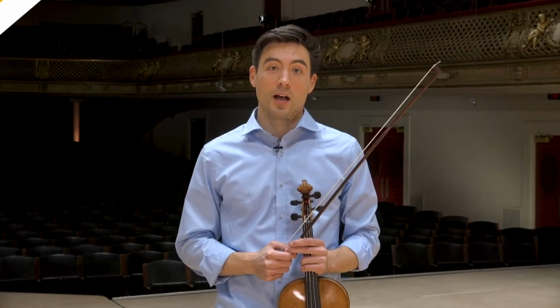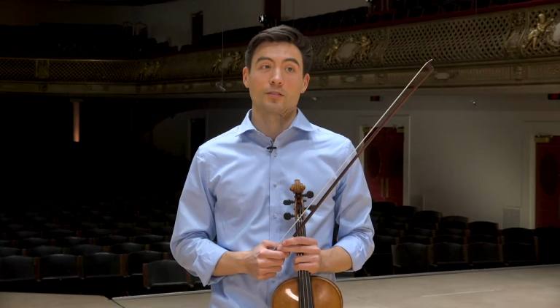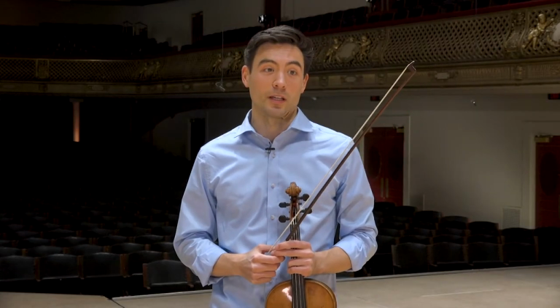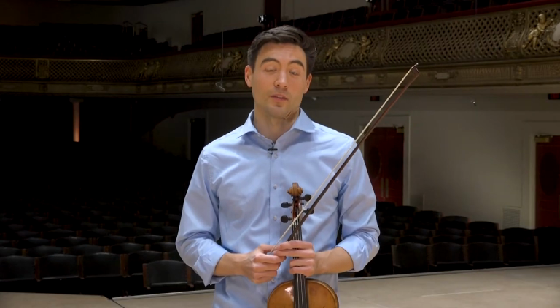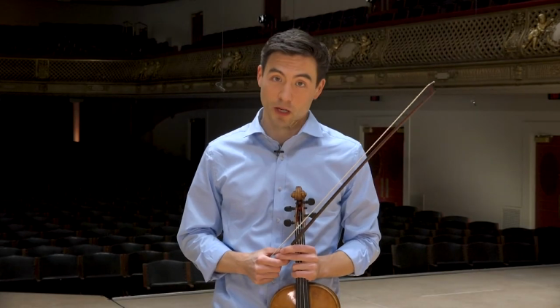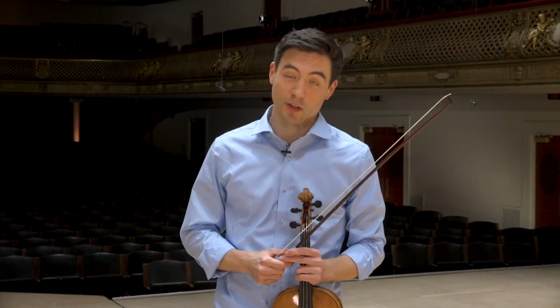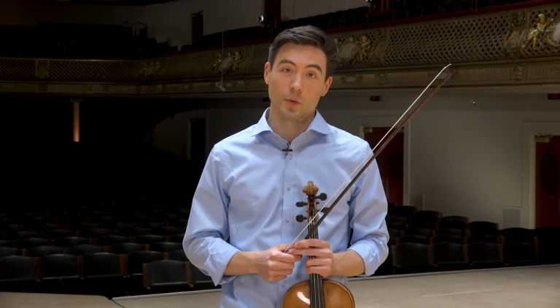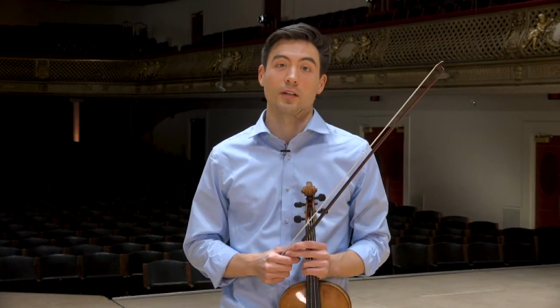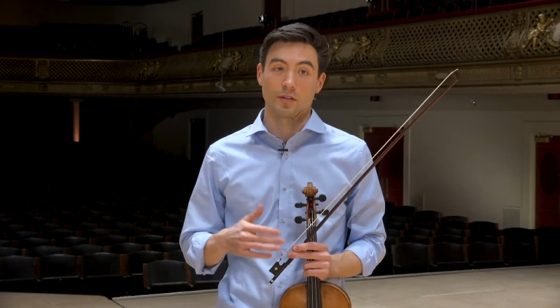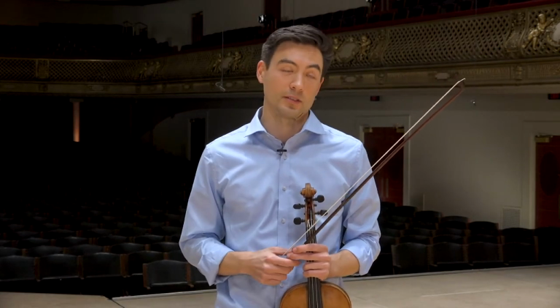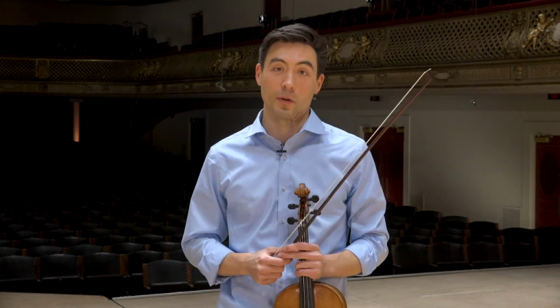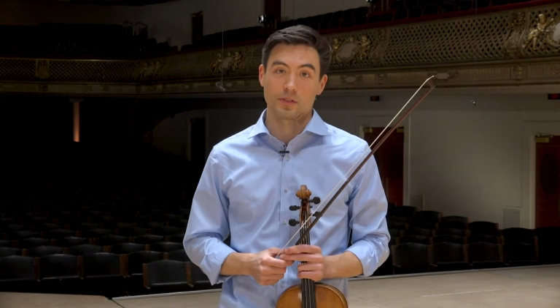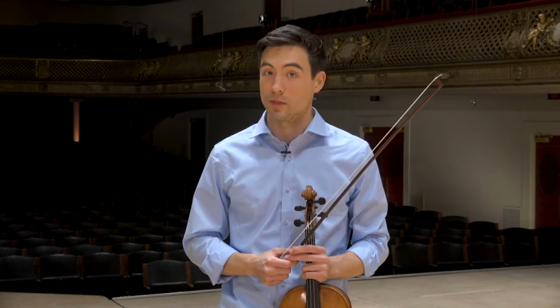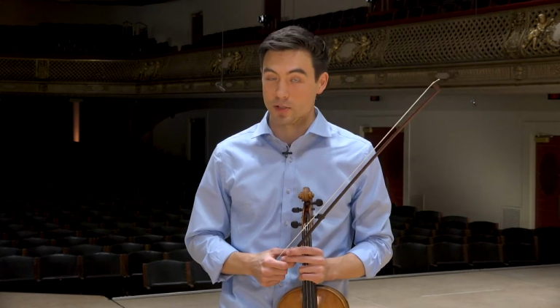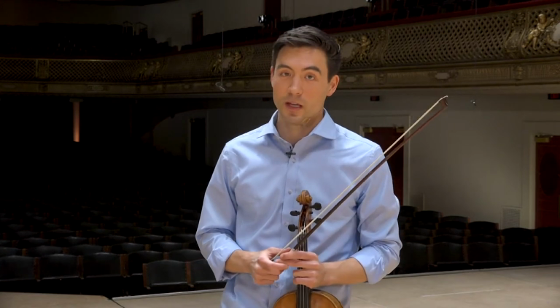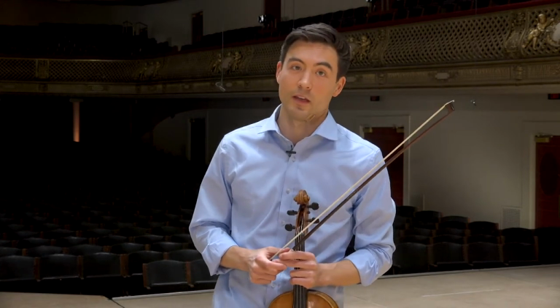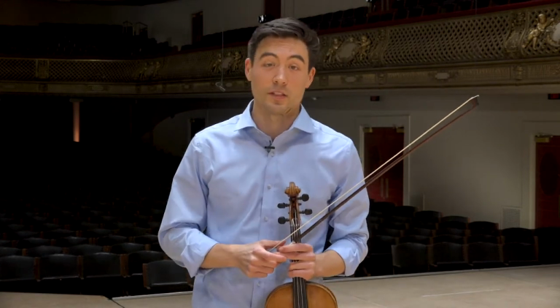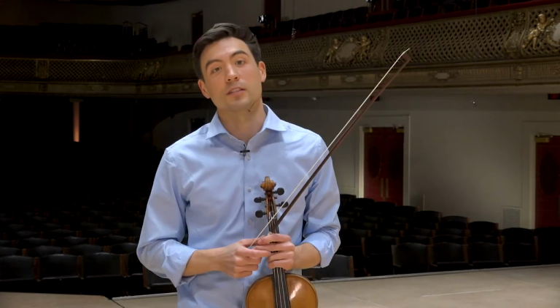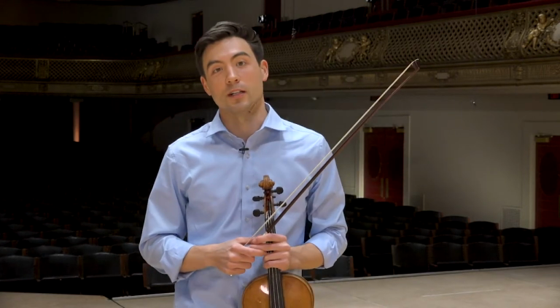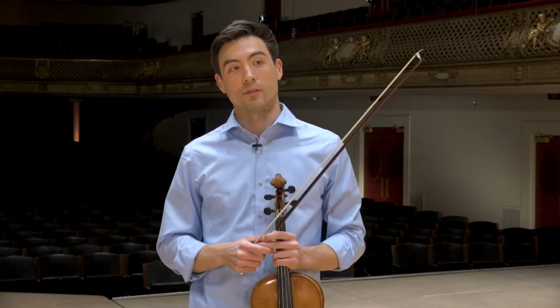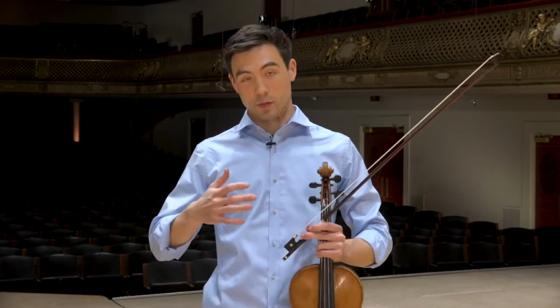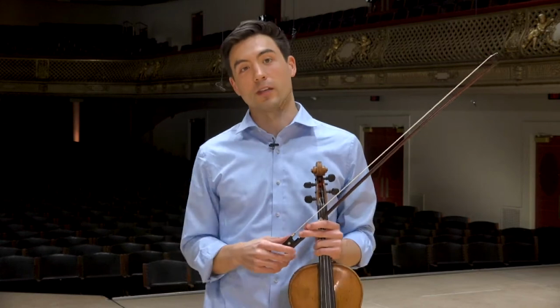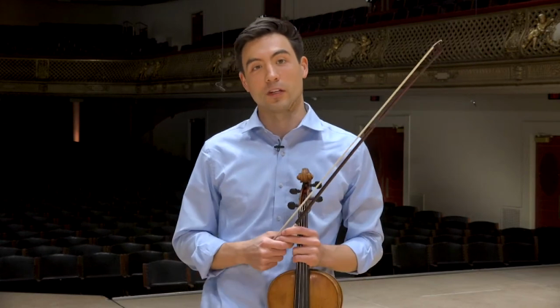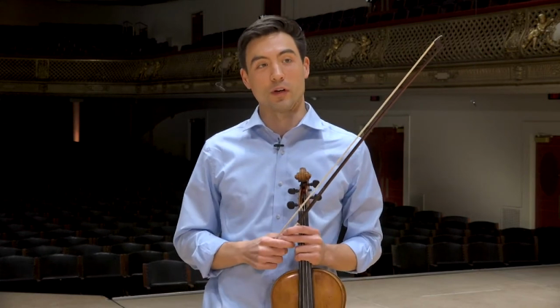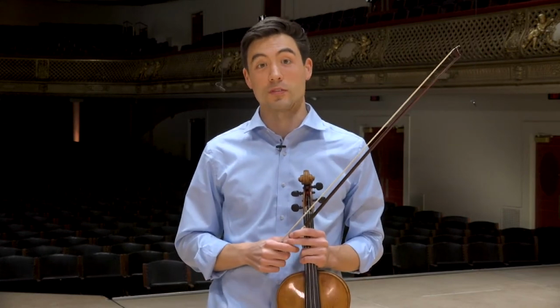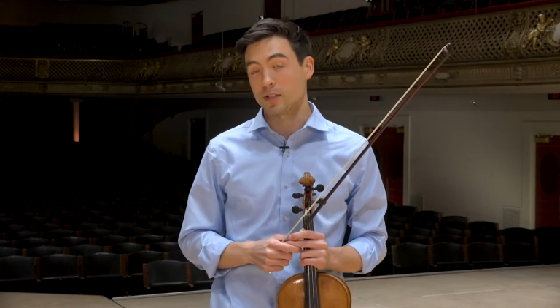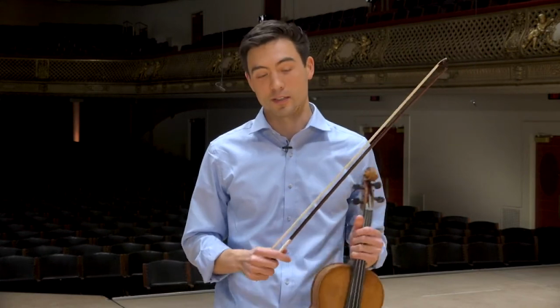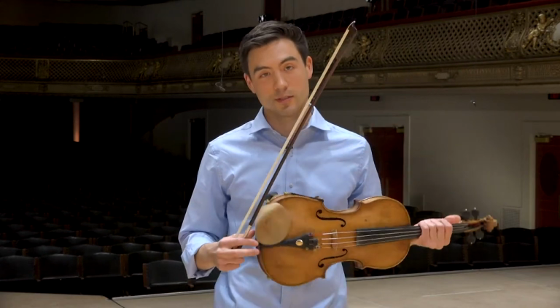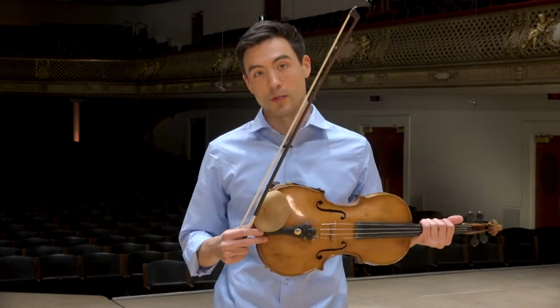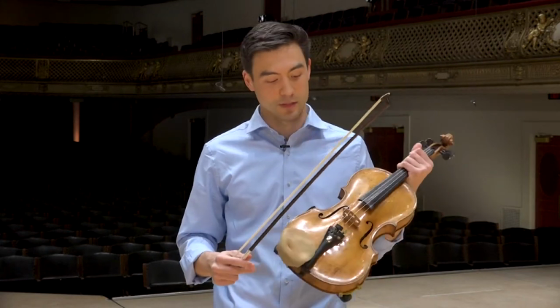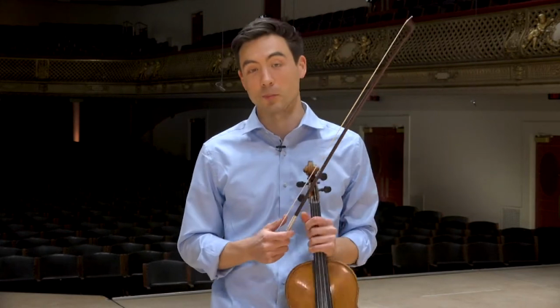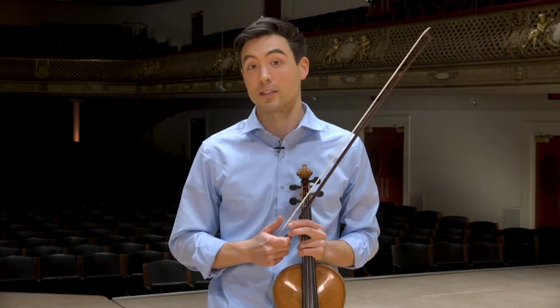I started playing the violin when I was five years old. I started my lessons with my mother — she was a Suzuki violin teacher. Then at the age of 16, after hitting a growth spurt and finding a newfound love for chamber music, I switched to the viola, which is what I've been playing since then.